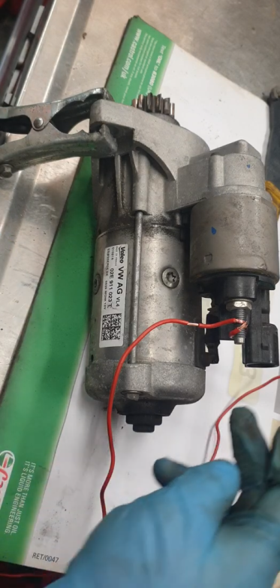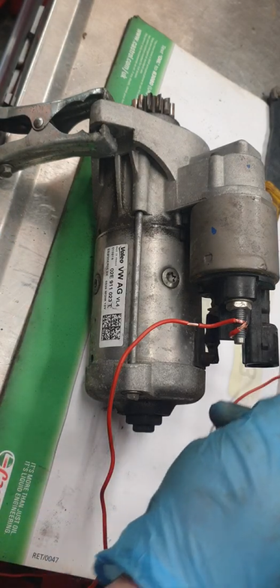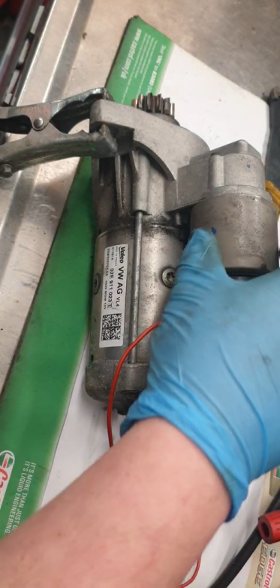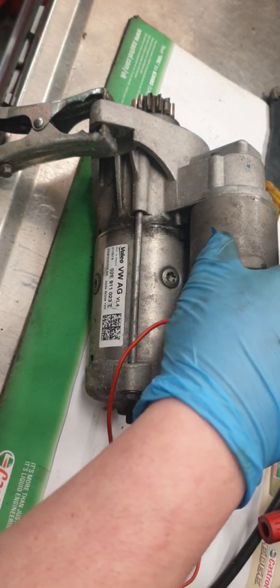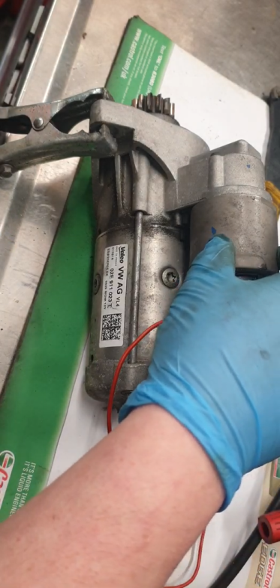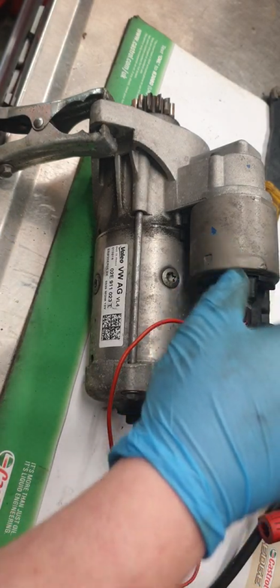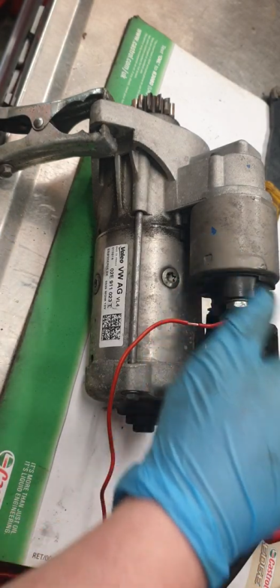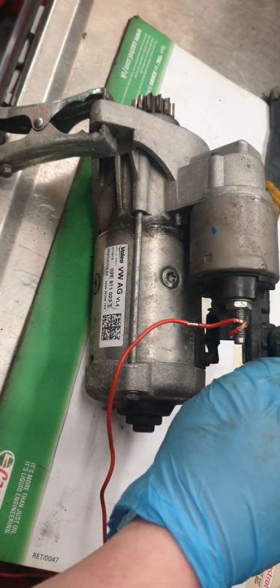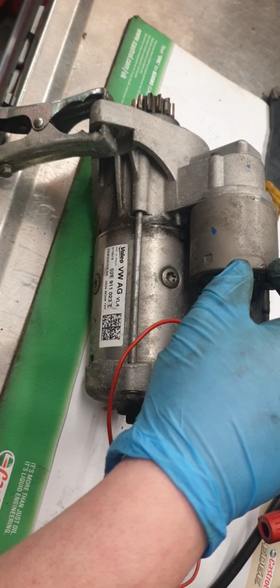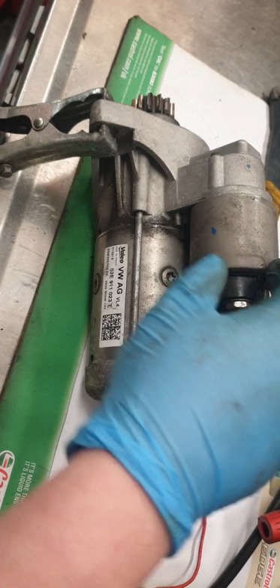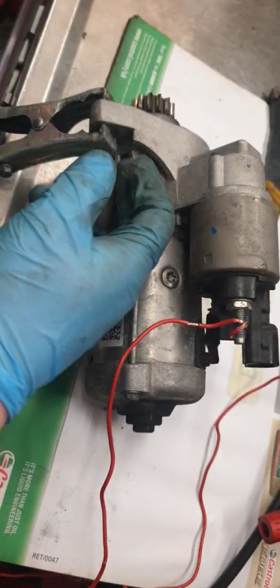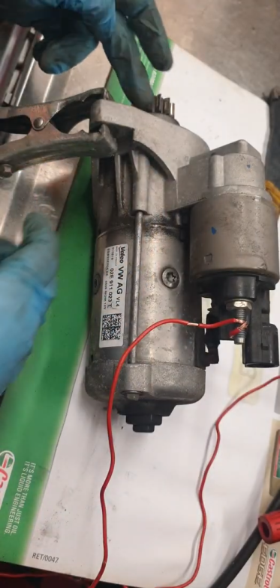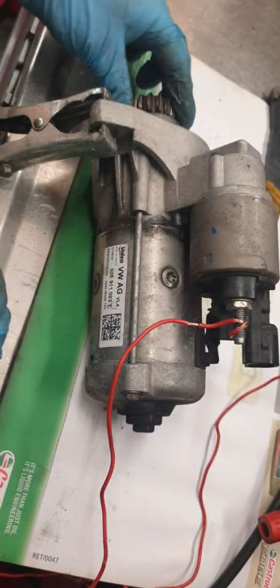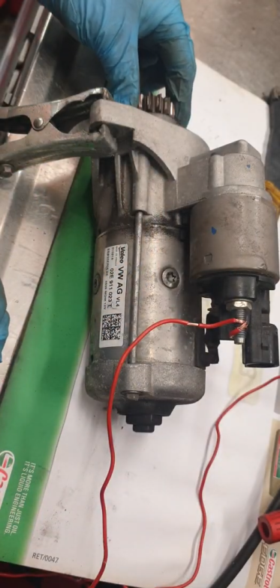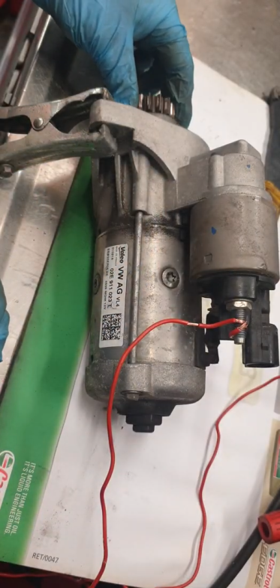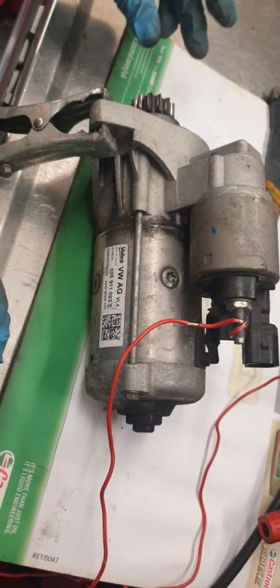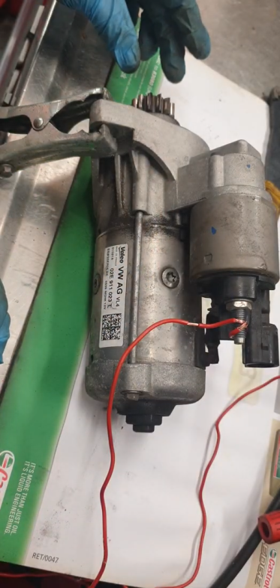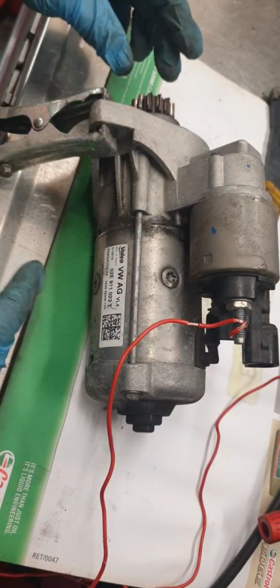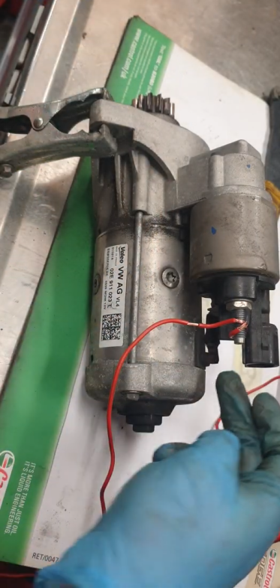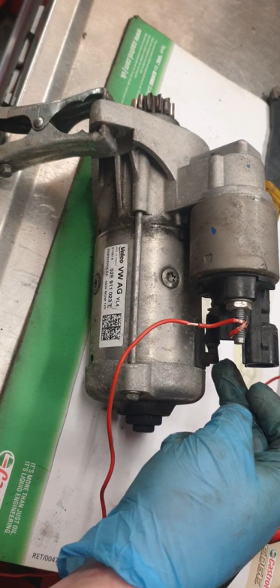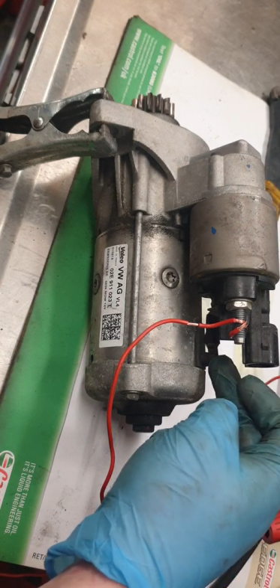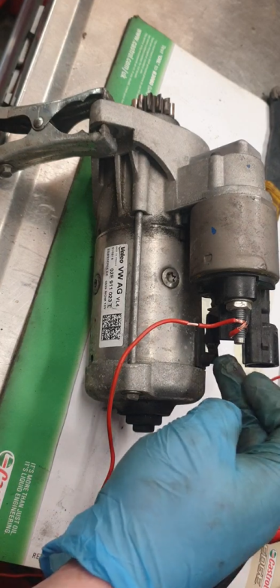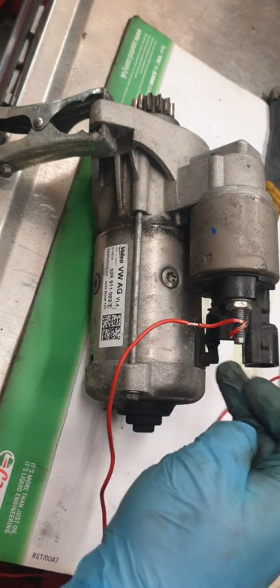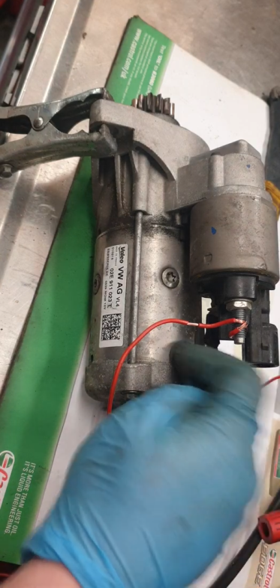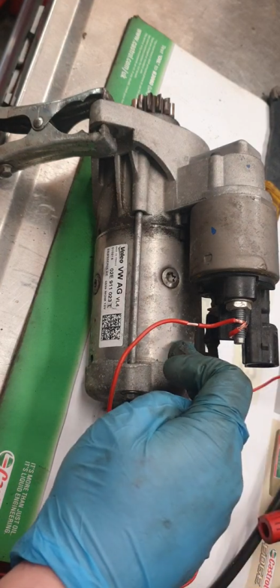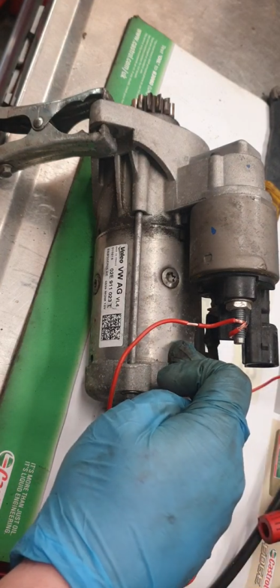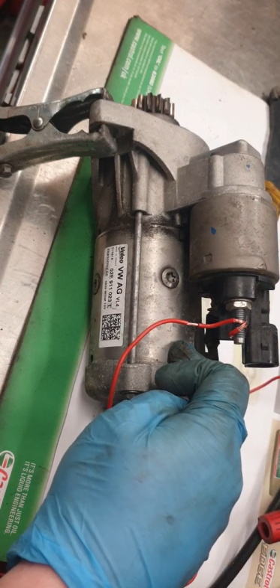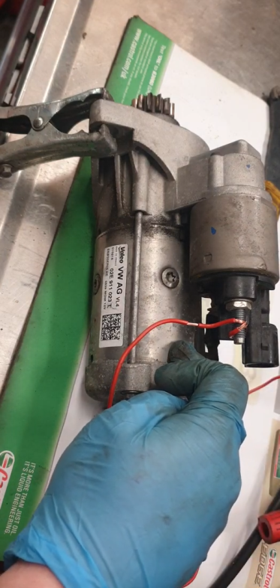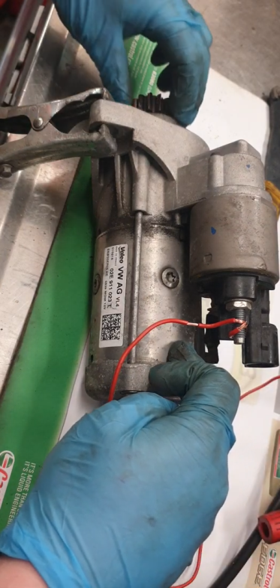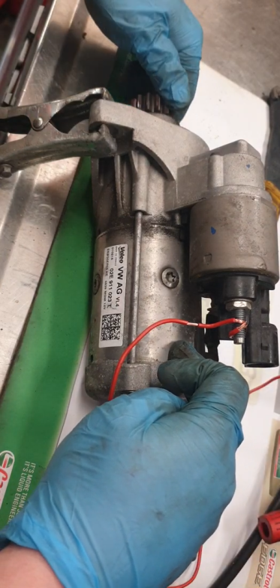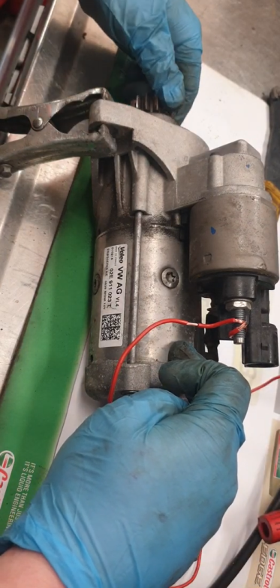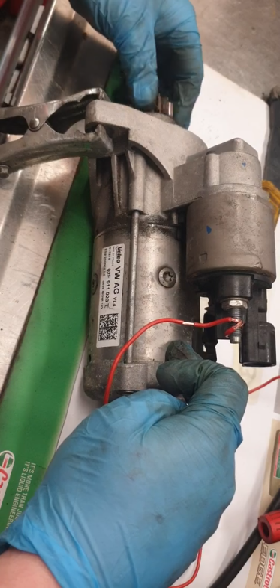Basically, that's a quick description of how a starter motor operates. The solenoid gets energized, it pushes out the pinion which connects onto the flywheel, then a direct 12 volts from the battery goes into the motor which starts turning, and that will start spinning.